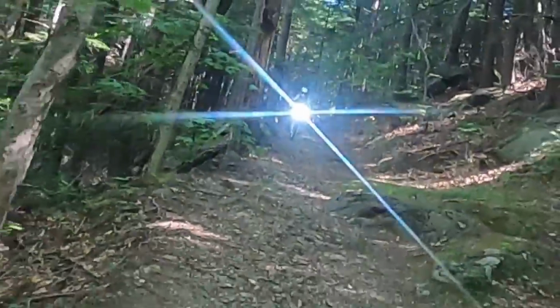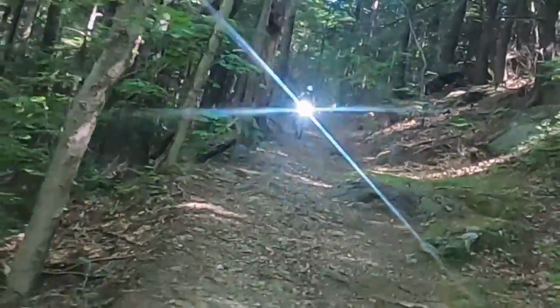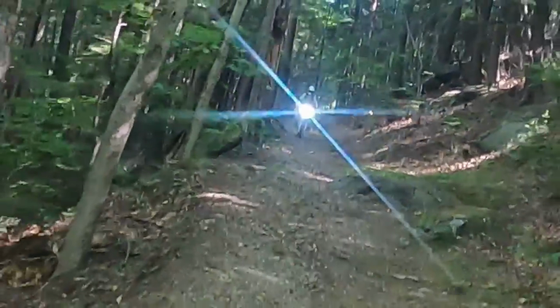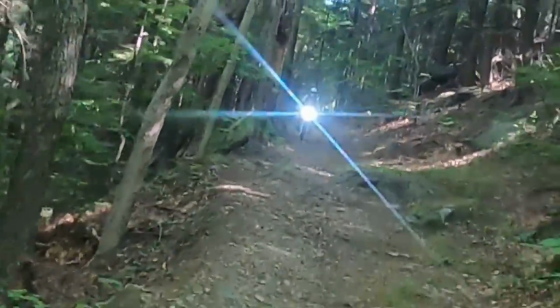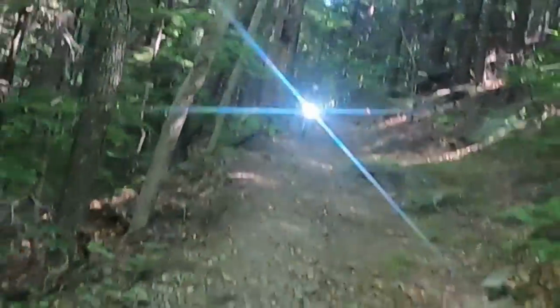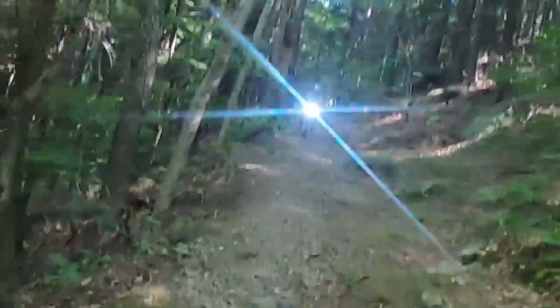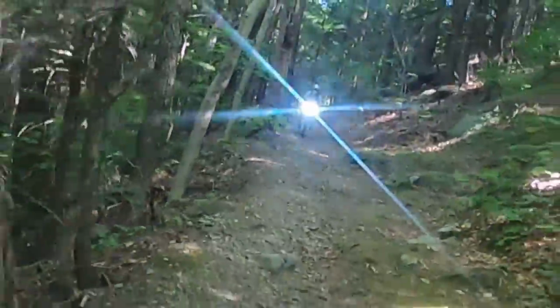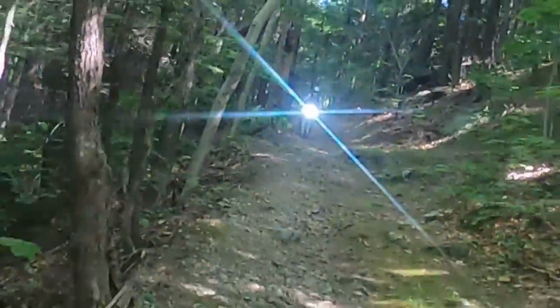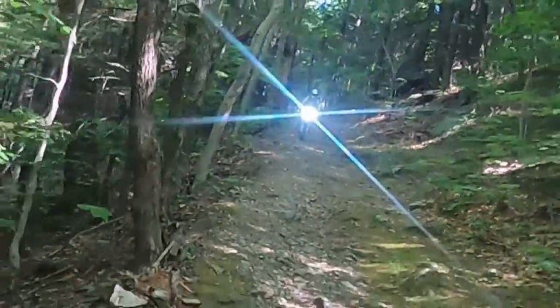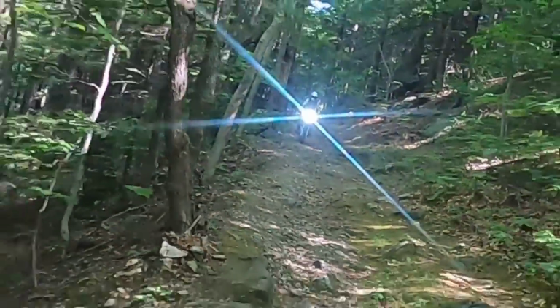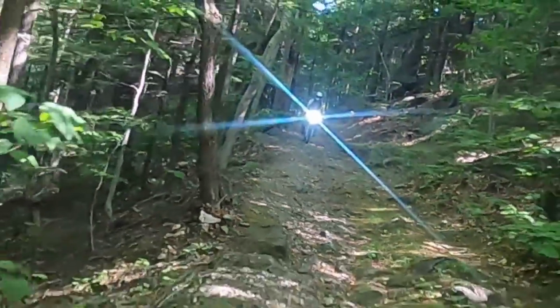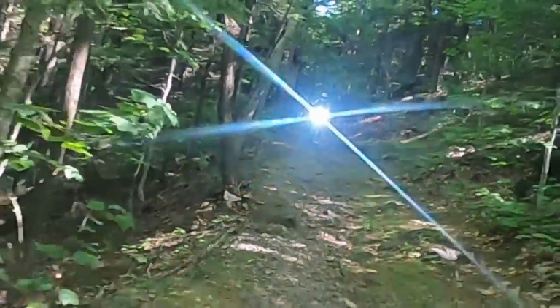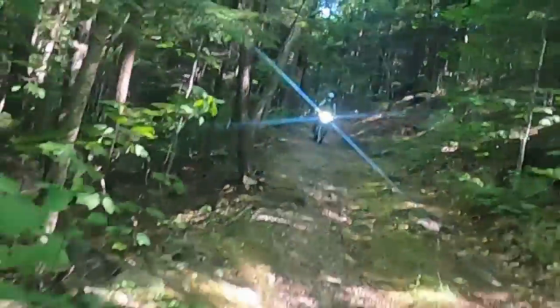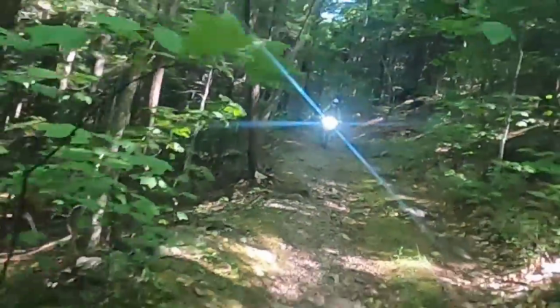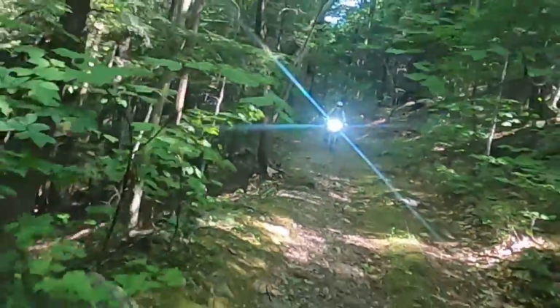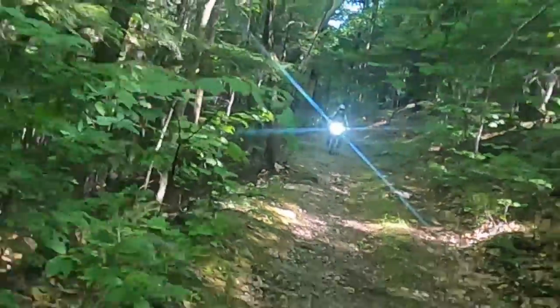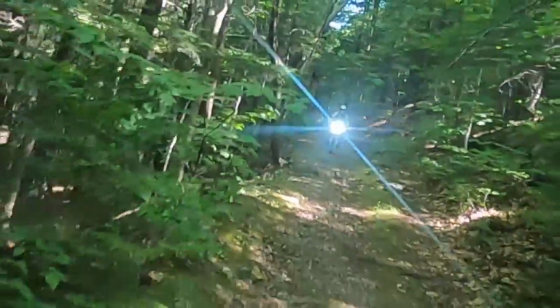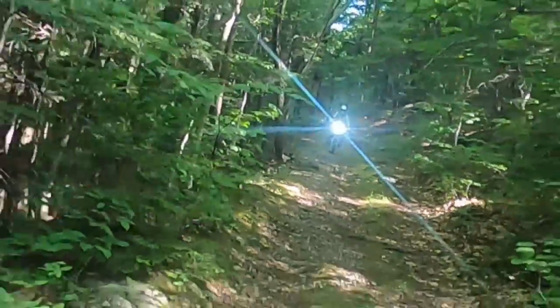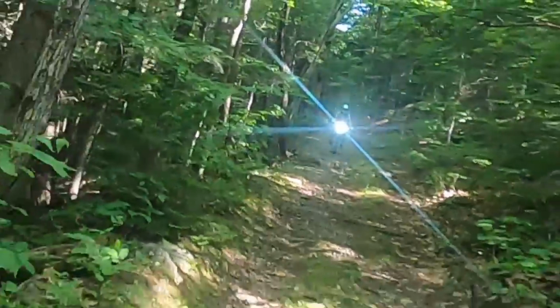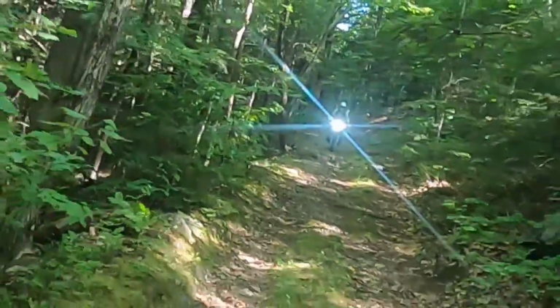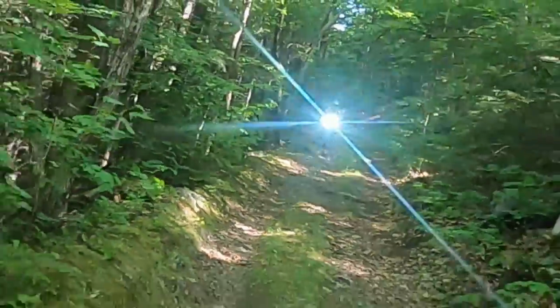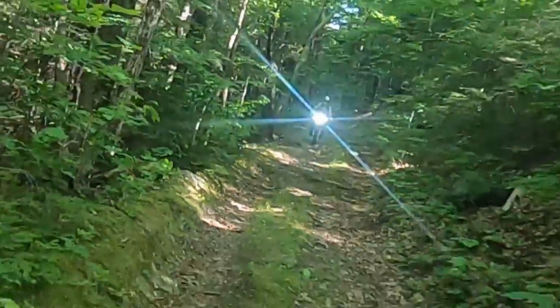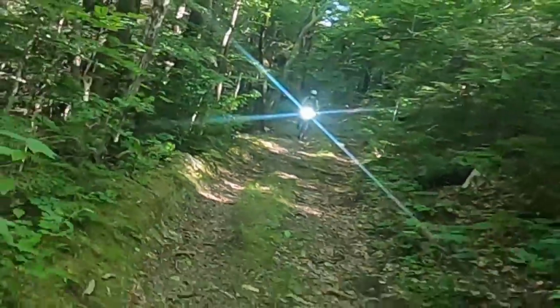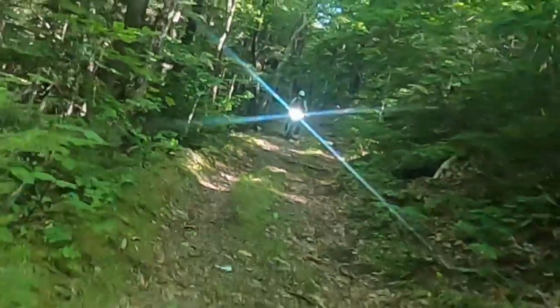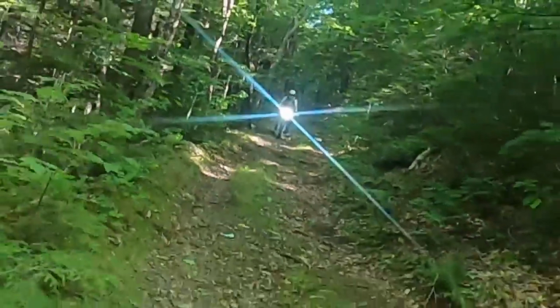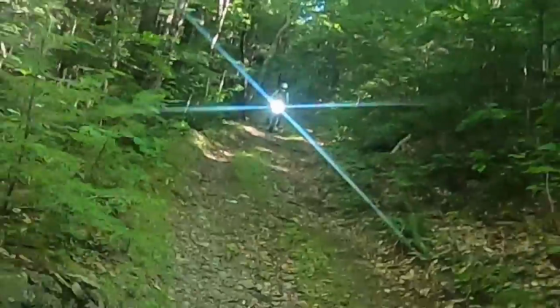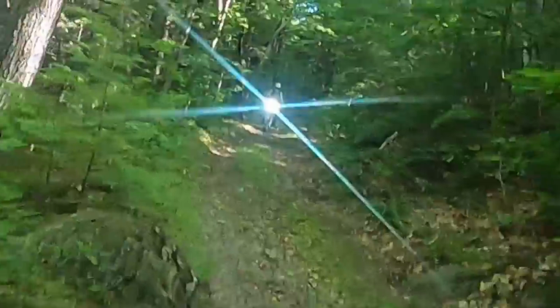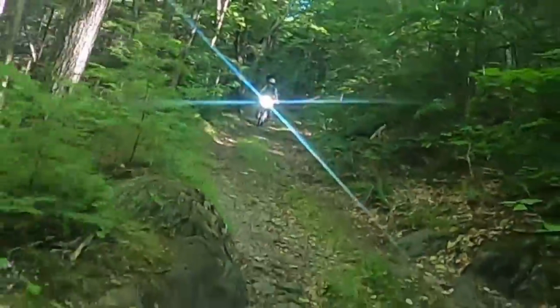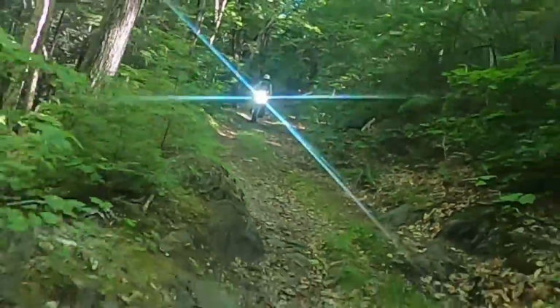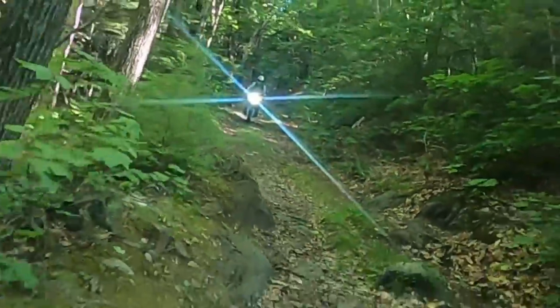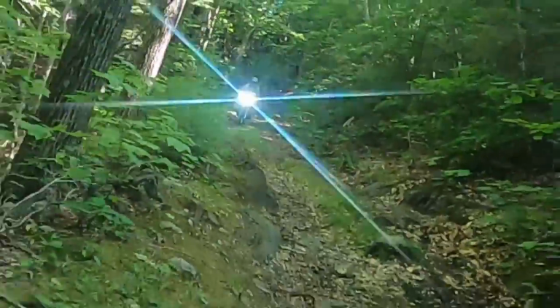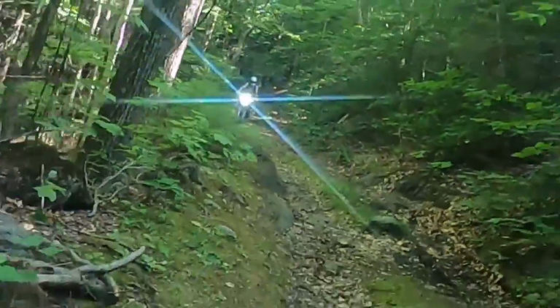This last section is more like a trail than an unmaintained road. The toughest sections are coming up, which are large rocks that will be pretty difficult on bigger bikes.